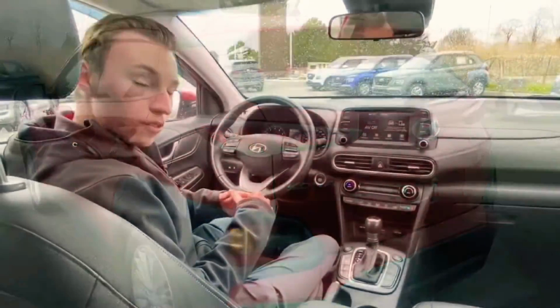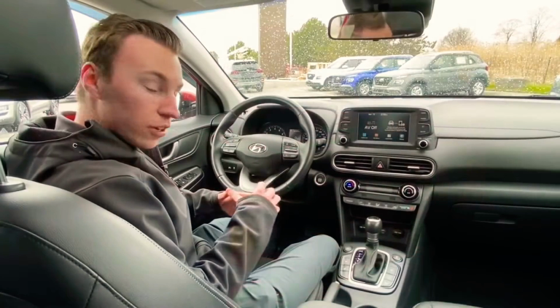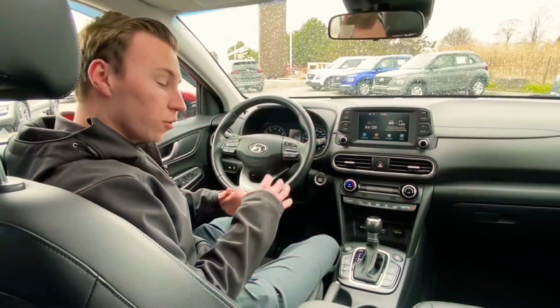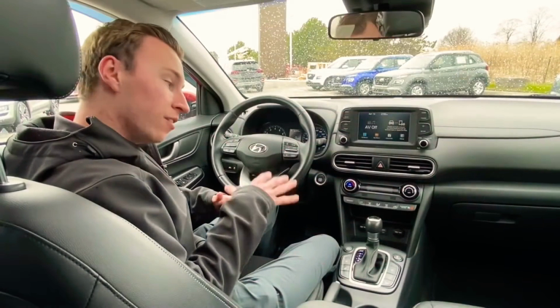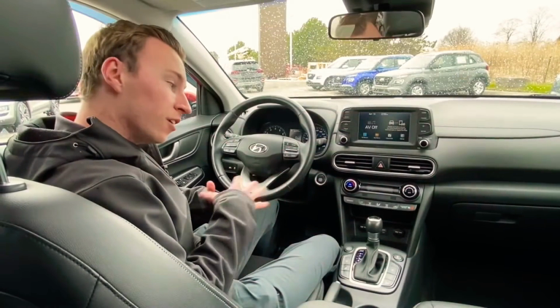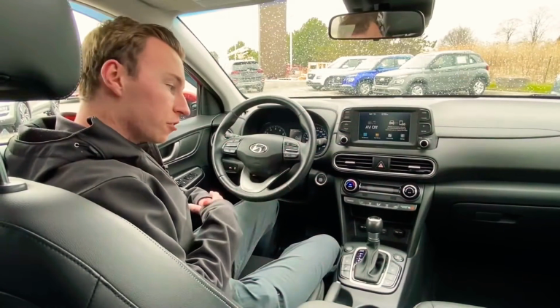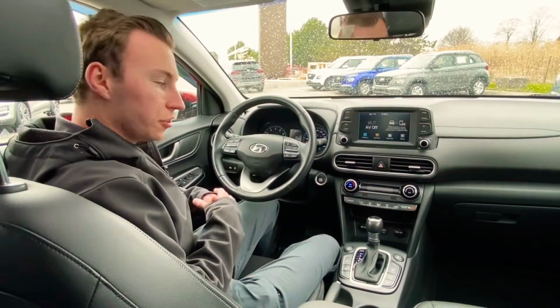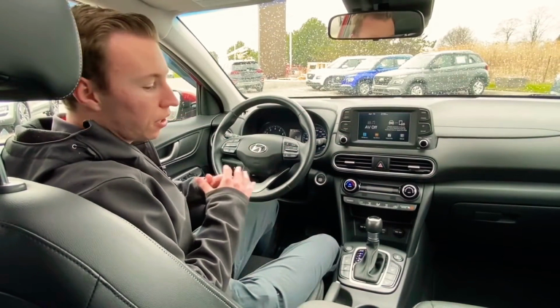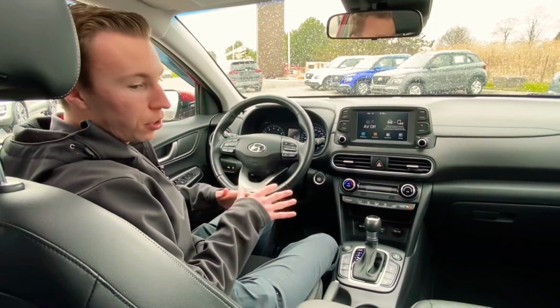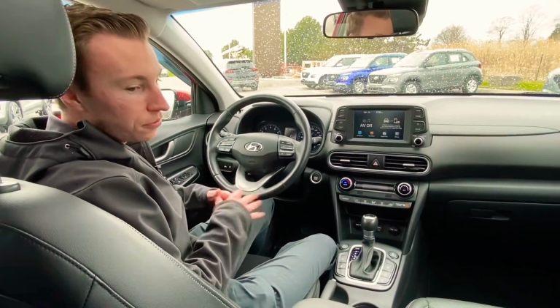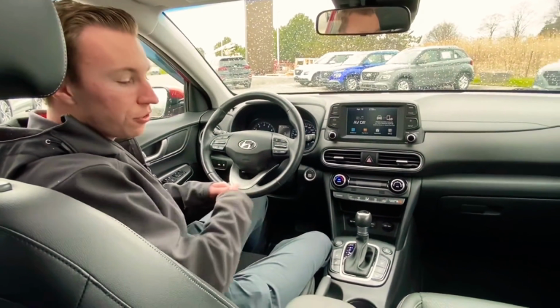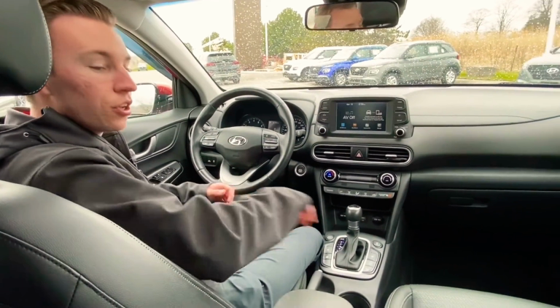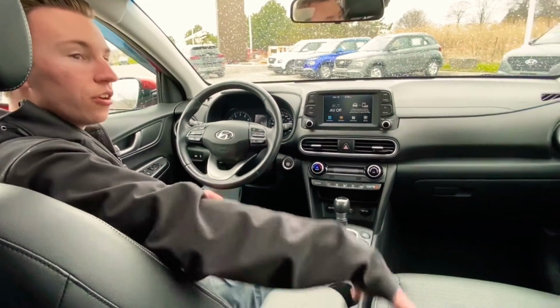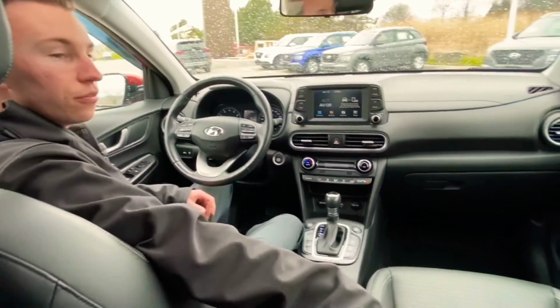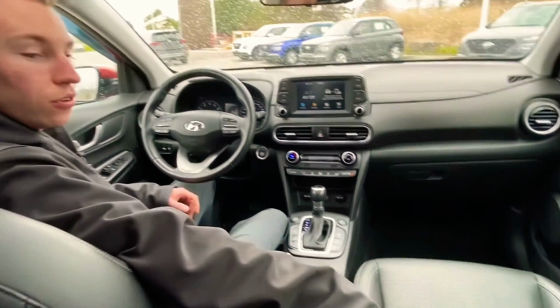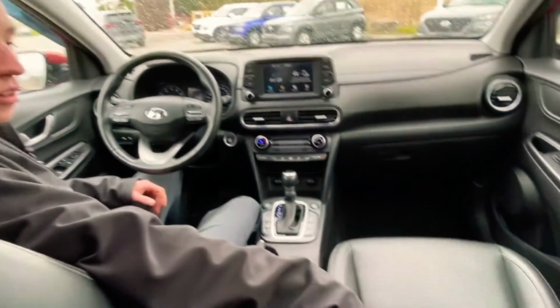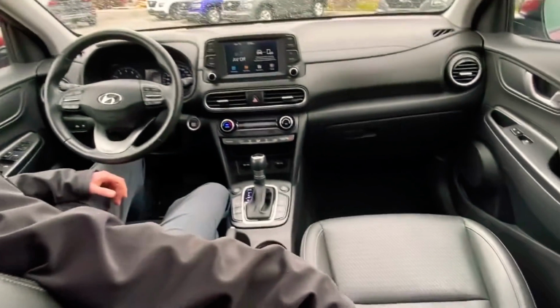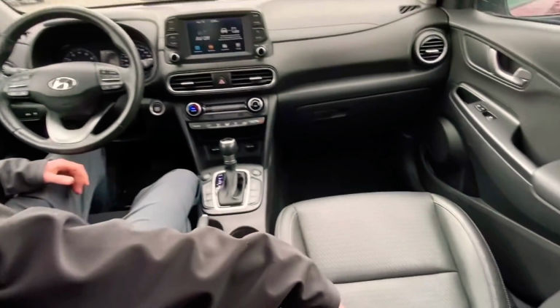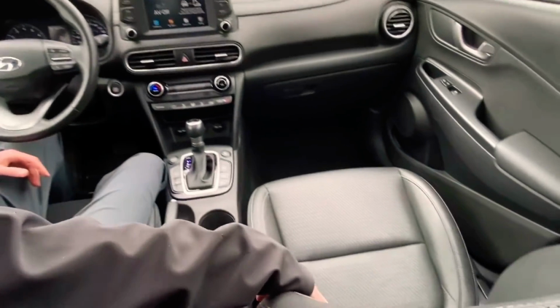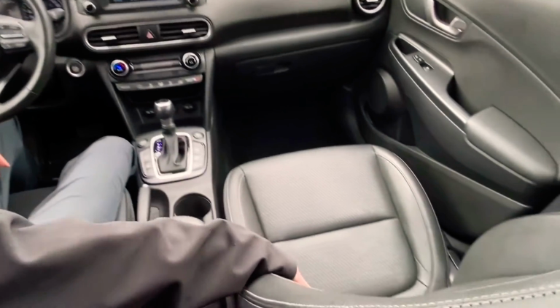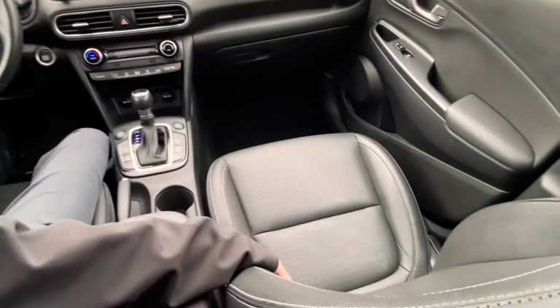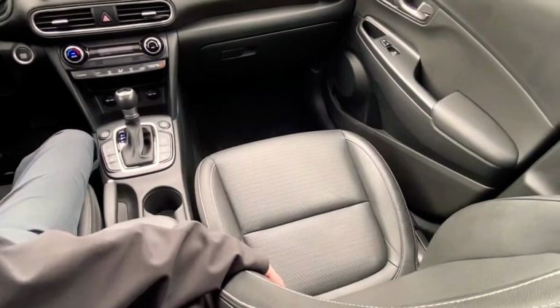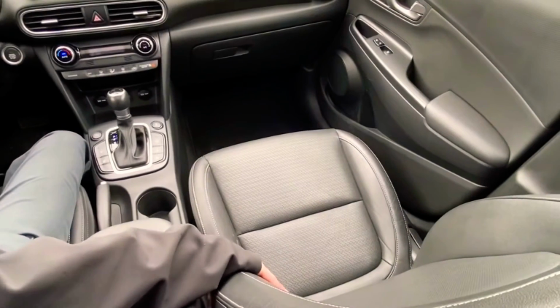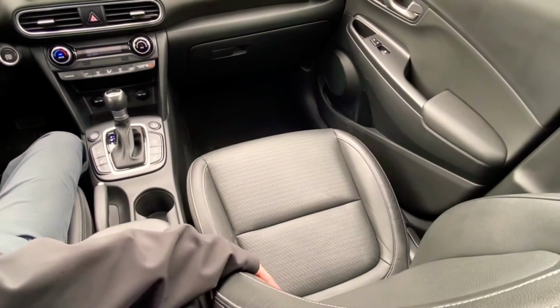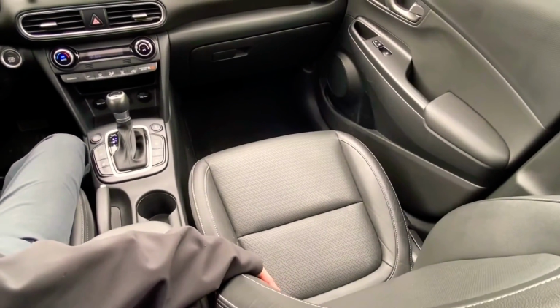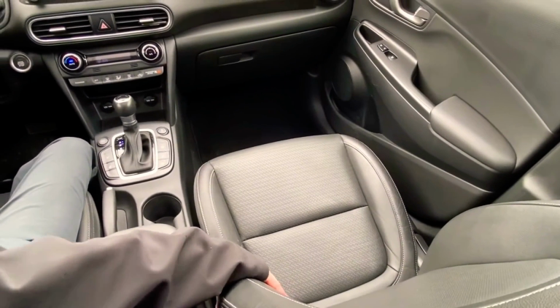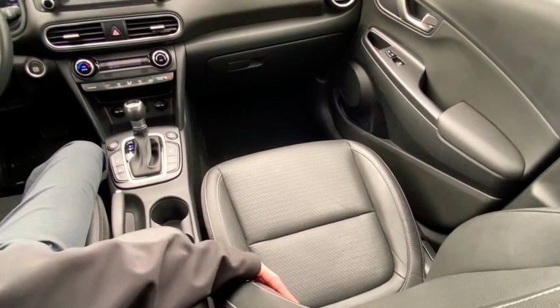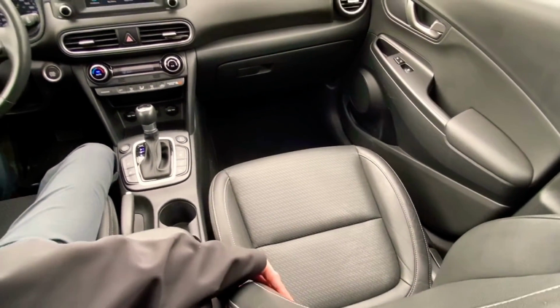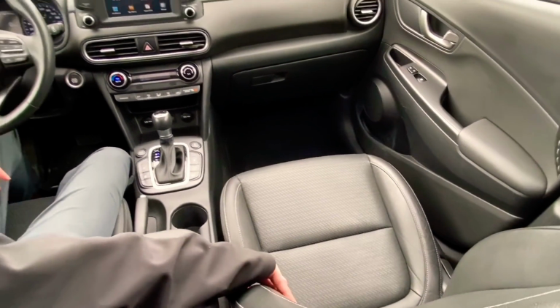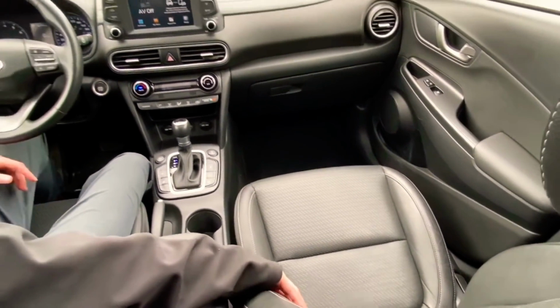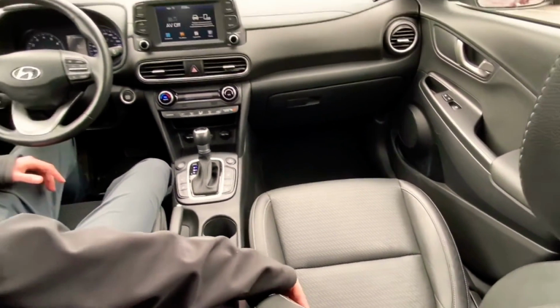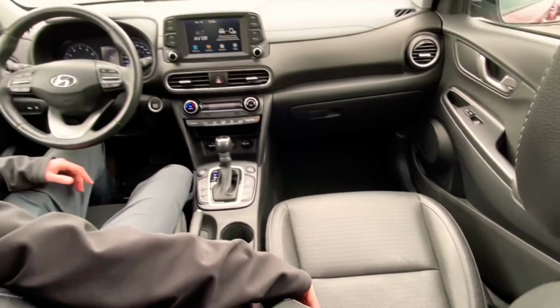Alrighty, so inside the luxury, you get a bunch of features. You get the full leather interior, which is super nice and comfortable. Nice plush leather.